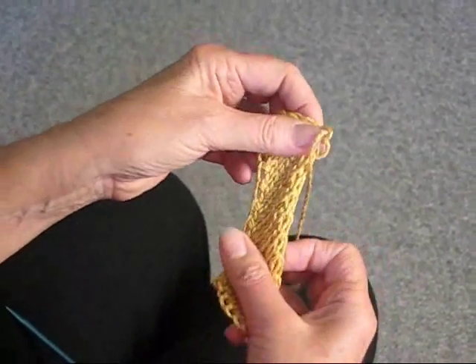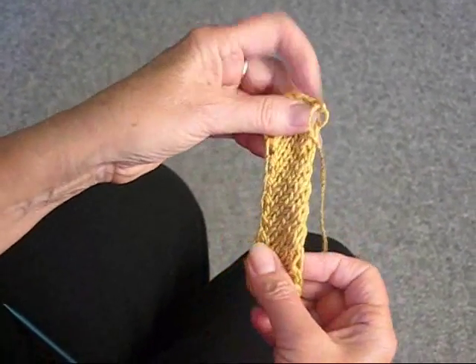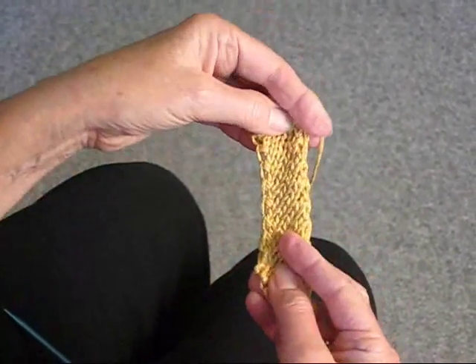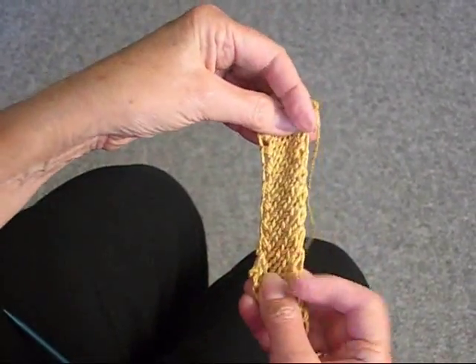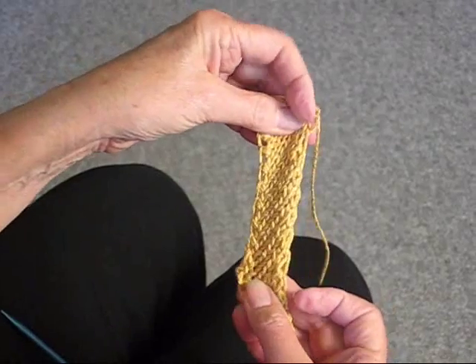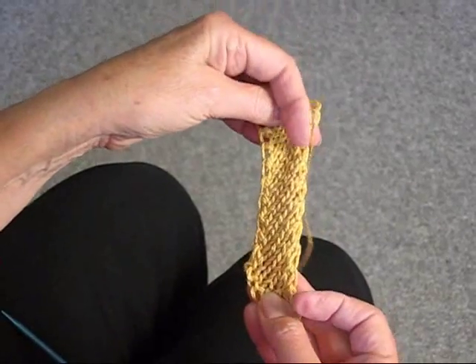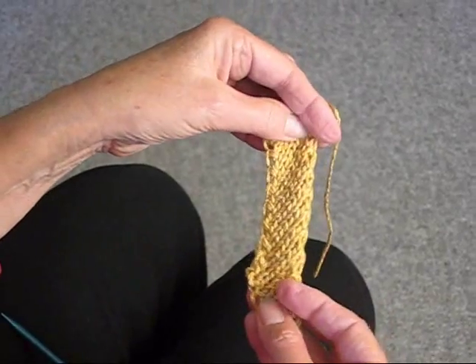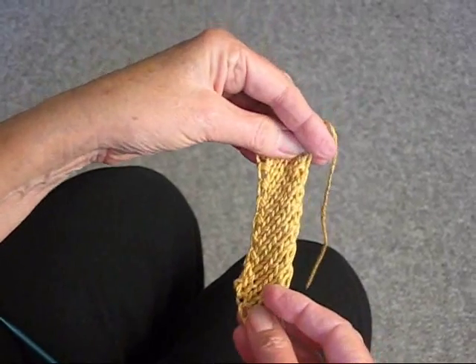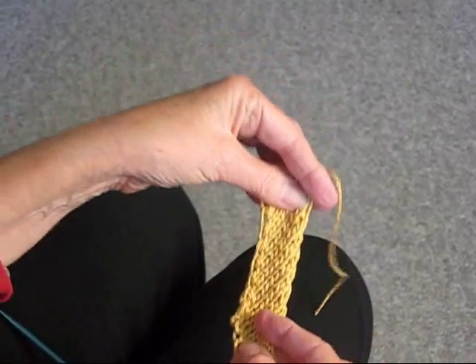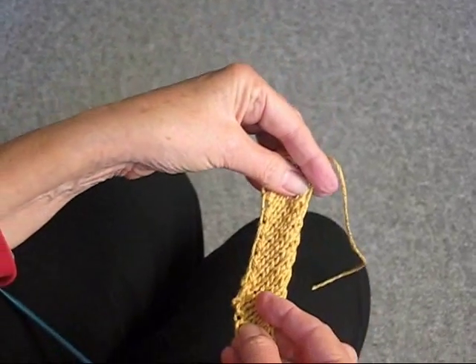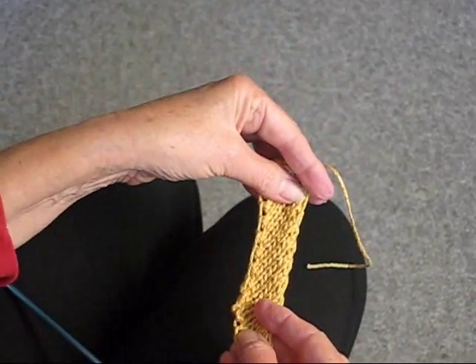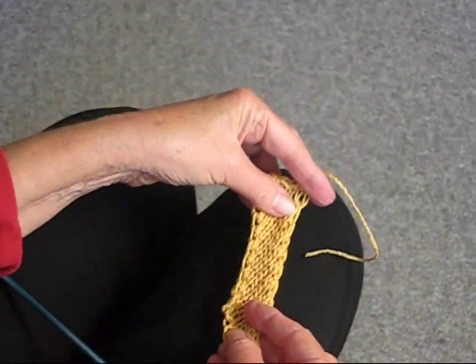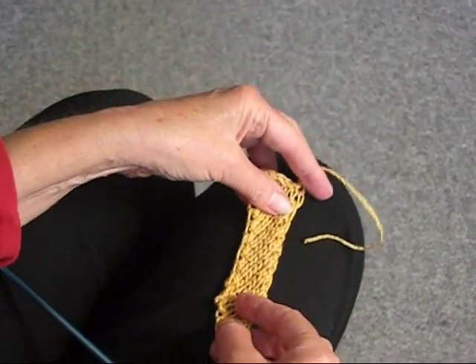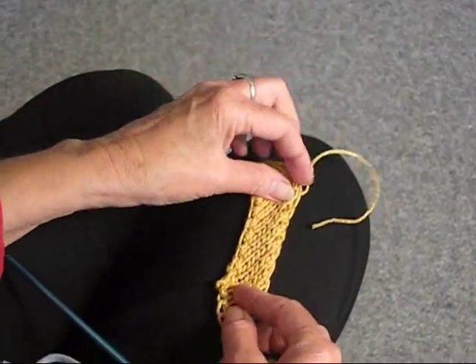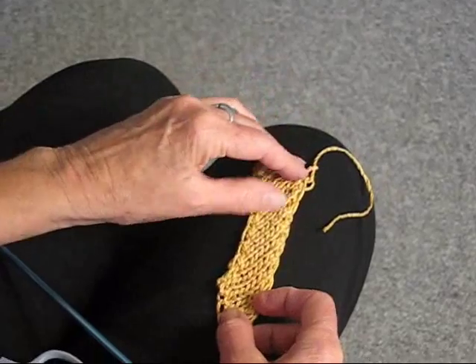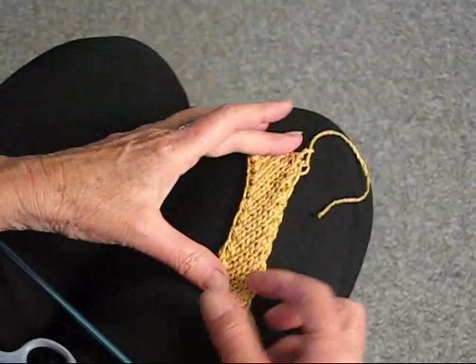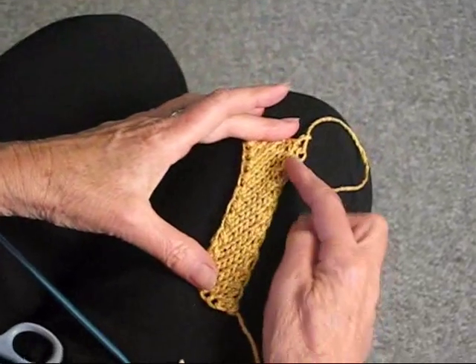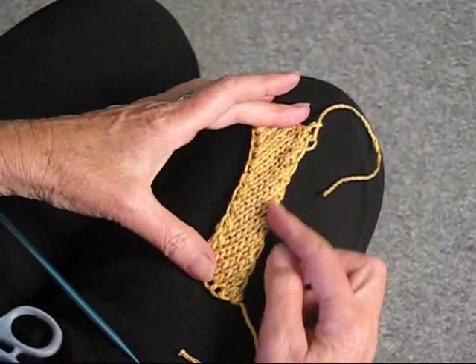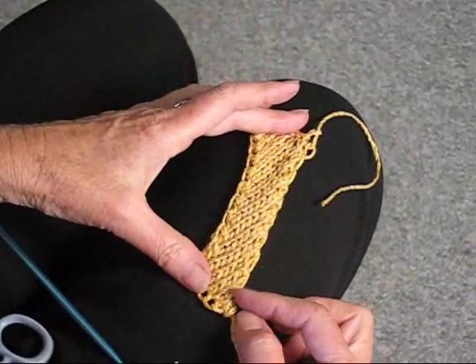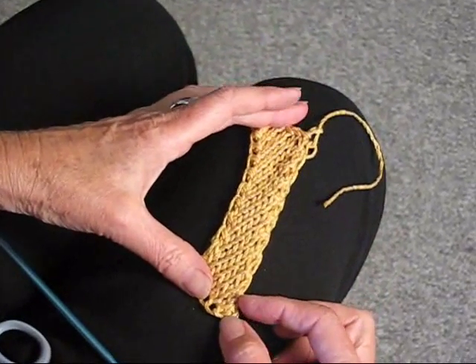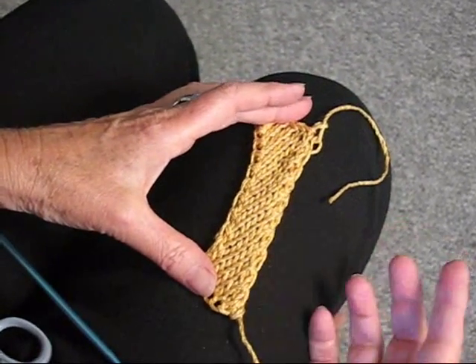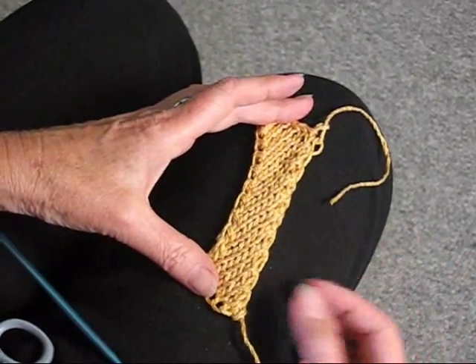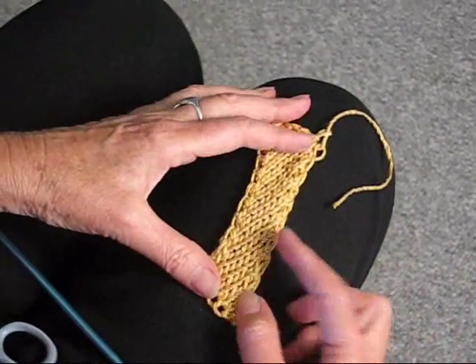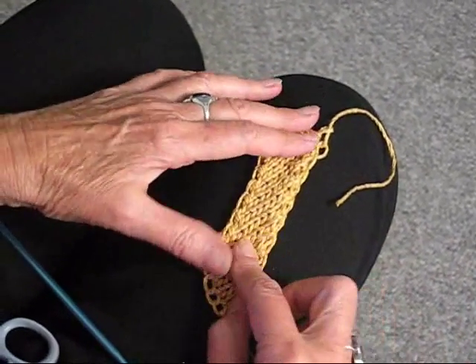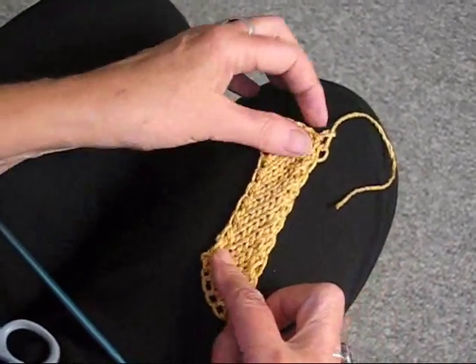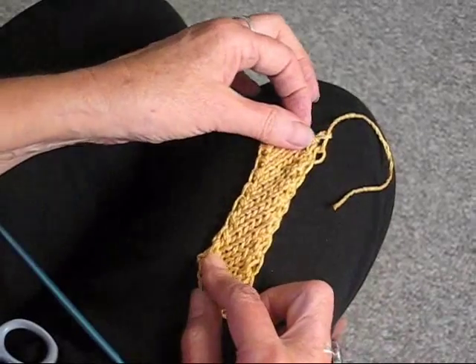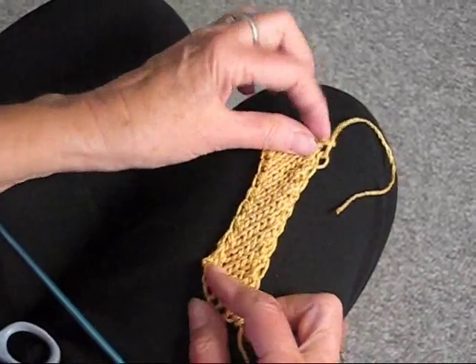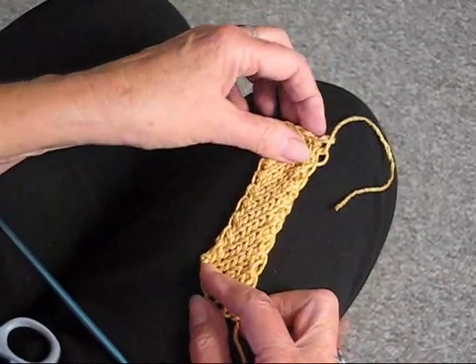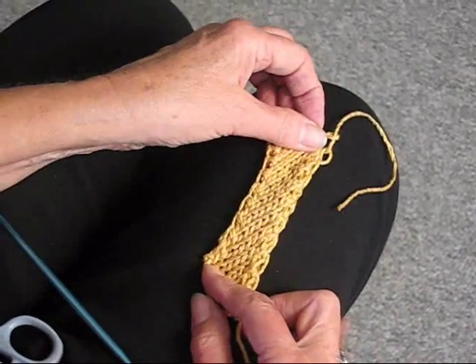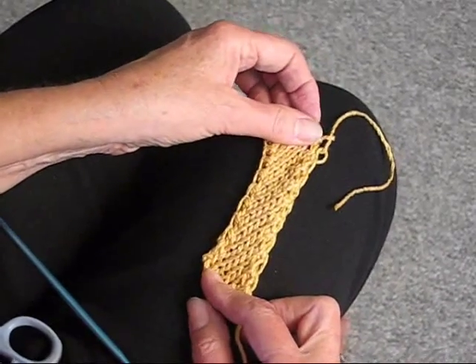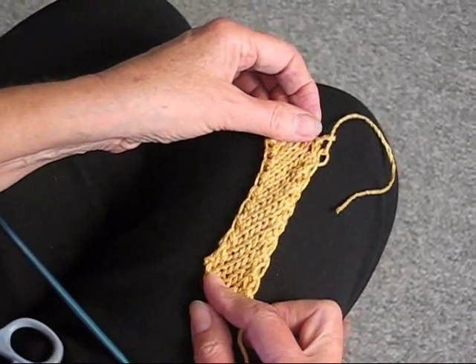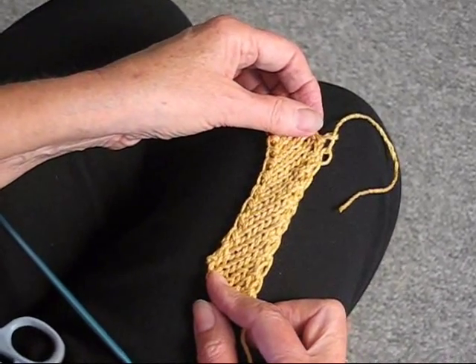You'd probably want to do a longer piece than this for whatever you're doing, but it's really nice. You can use it to edge a blanket of any kind, a jacket — anywhere you would use a bias tape.